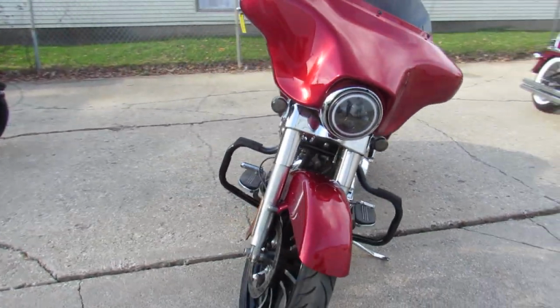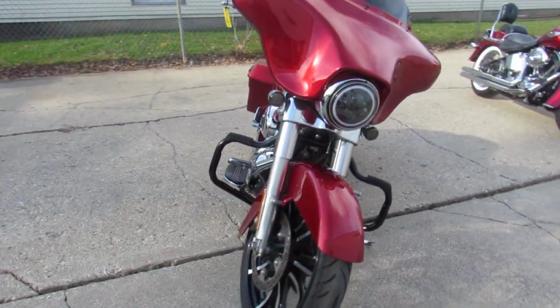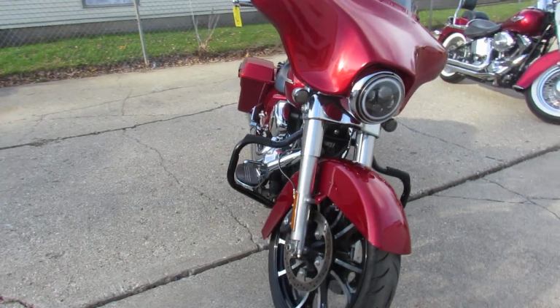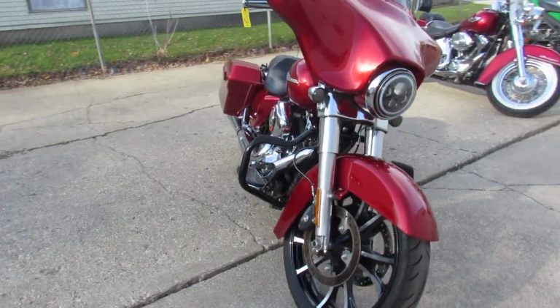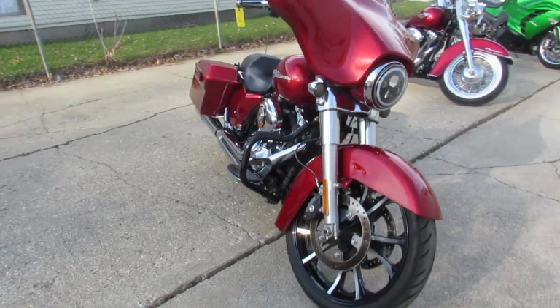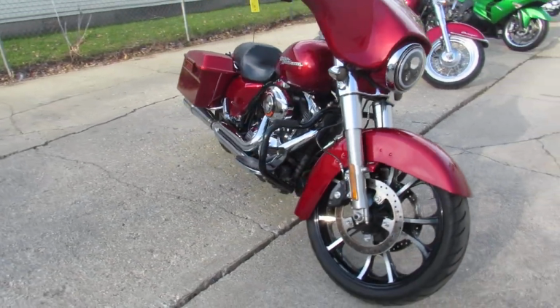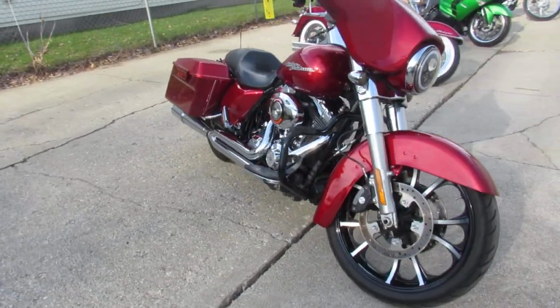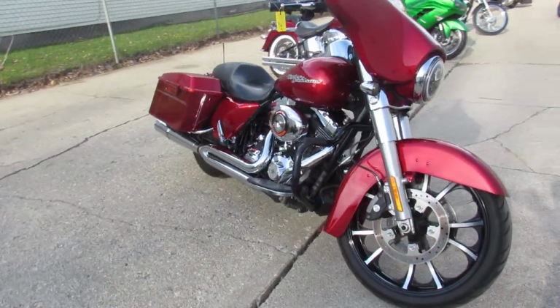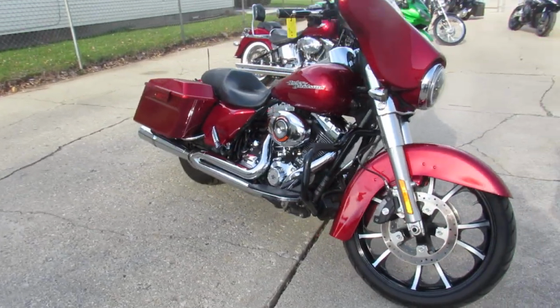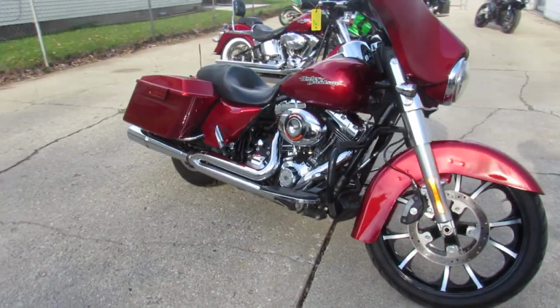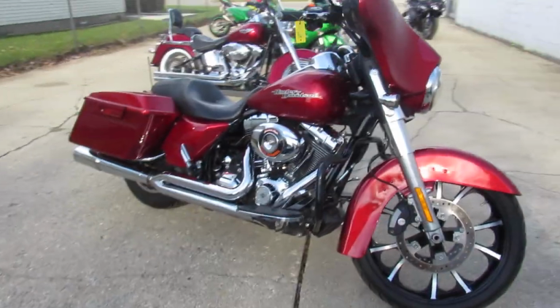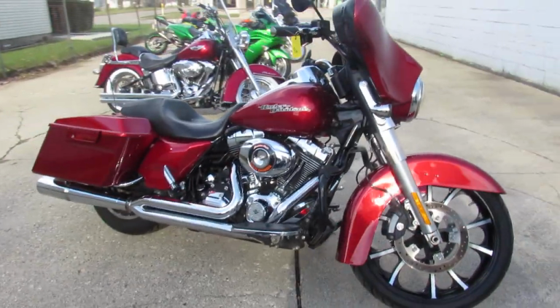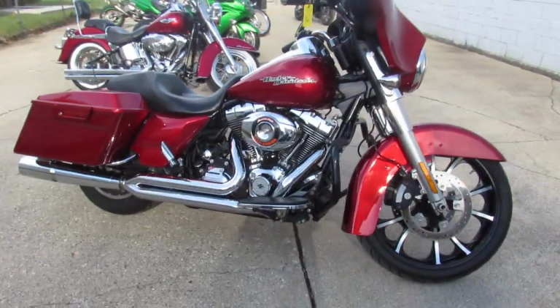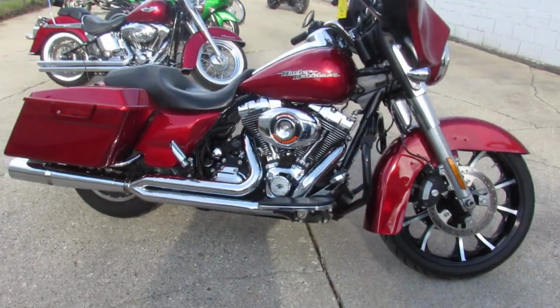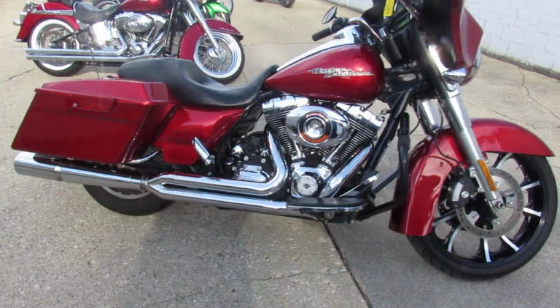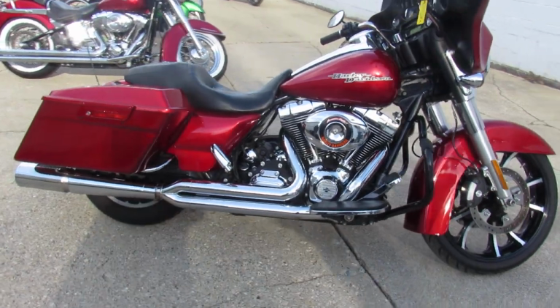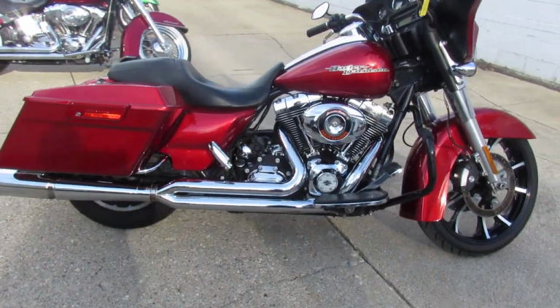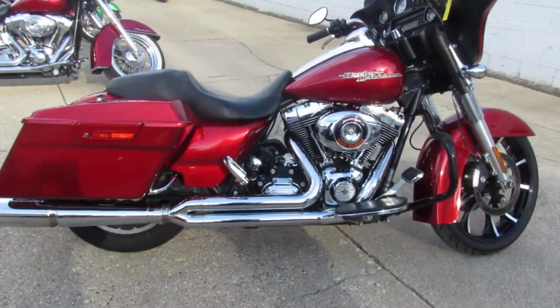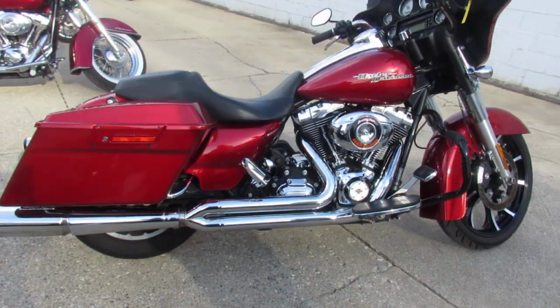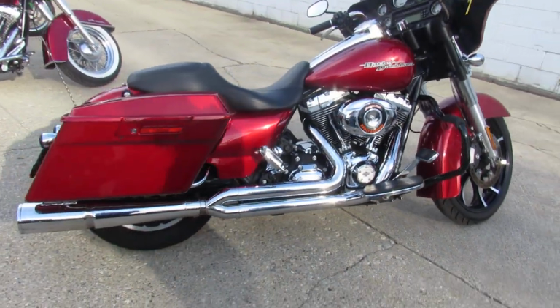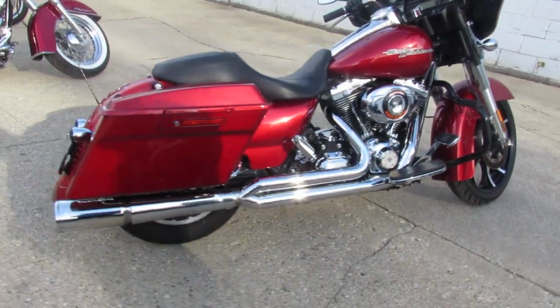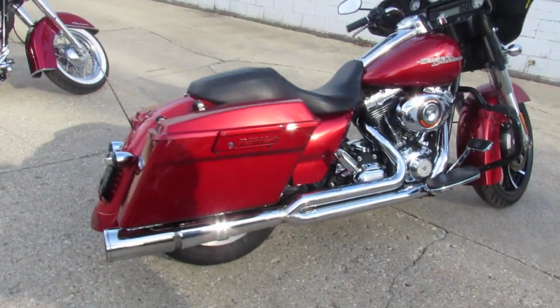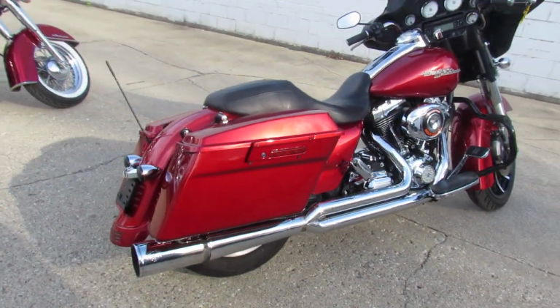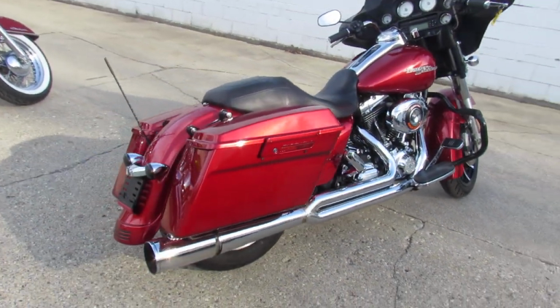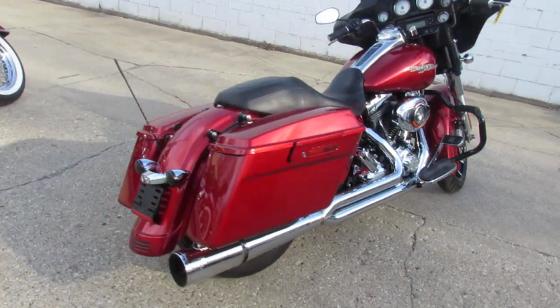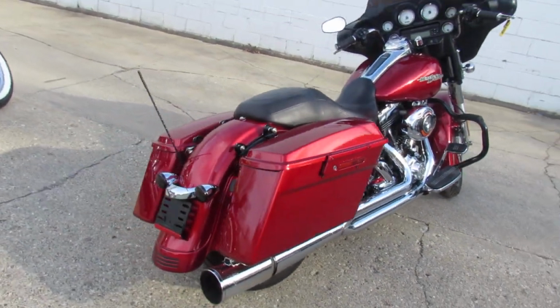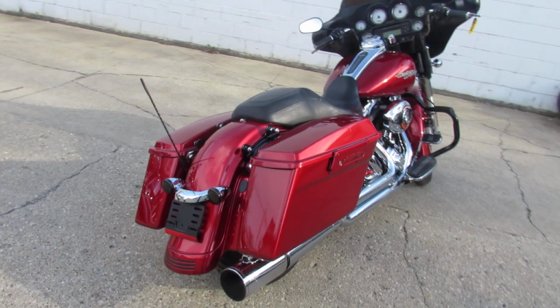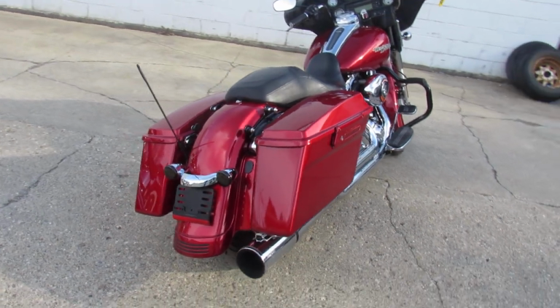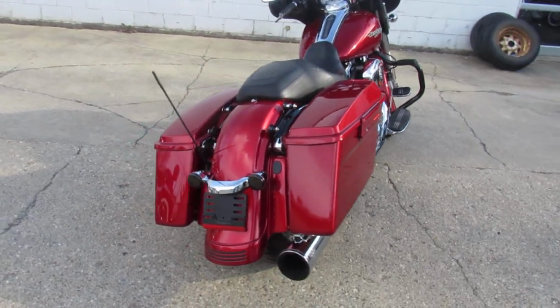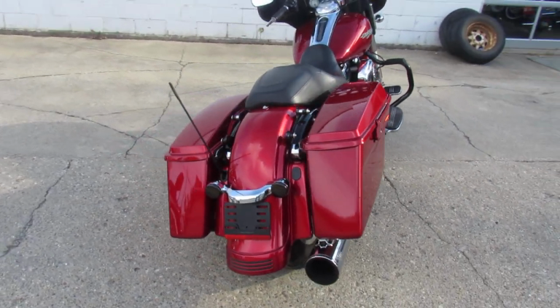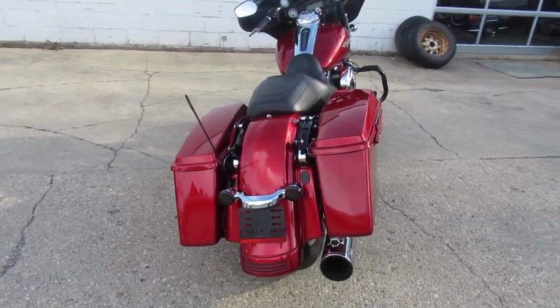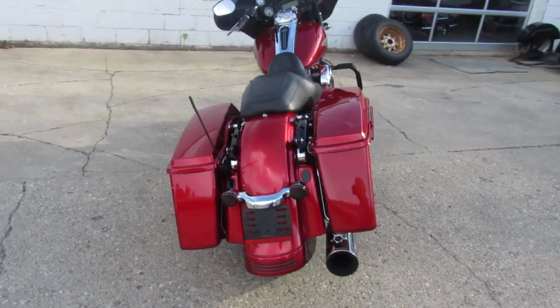Got a 21-inch machined front wheel on it. This thing's a good looking Street Glide, guys. 103 cubic inch motor, as you guys know, so it's a 6-speed. Screaming Eagle intake. Got the Vance & Hines exhaust.